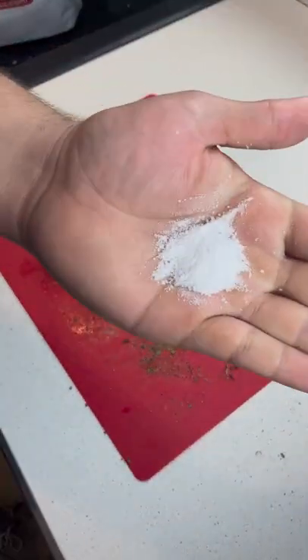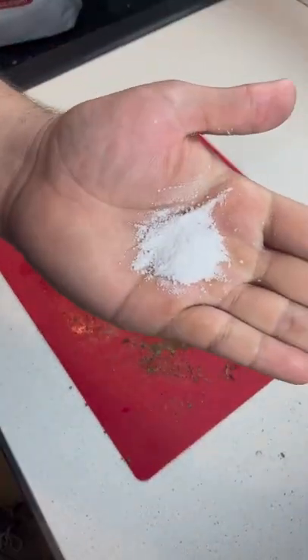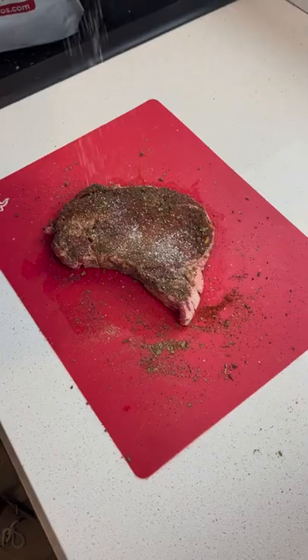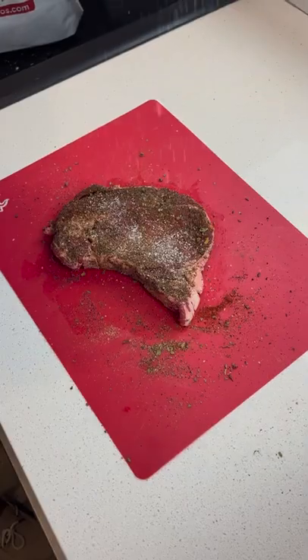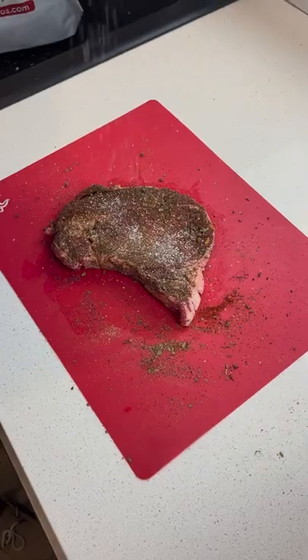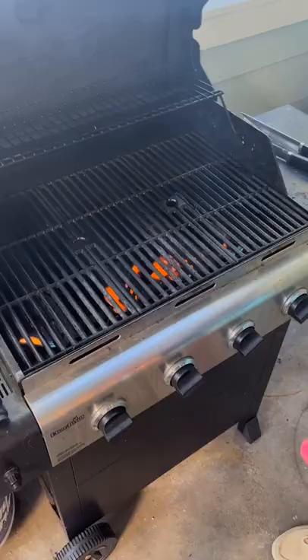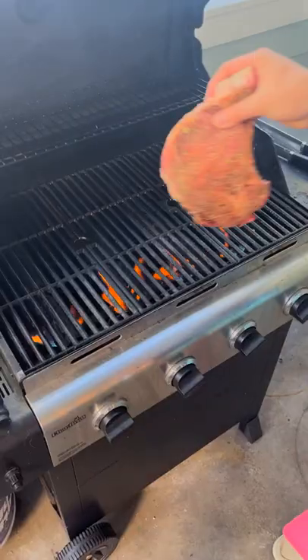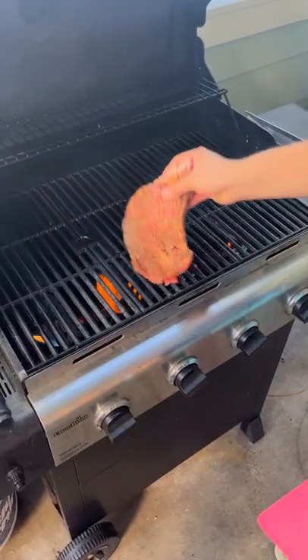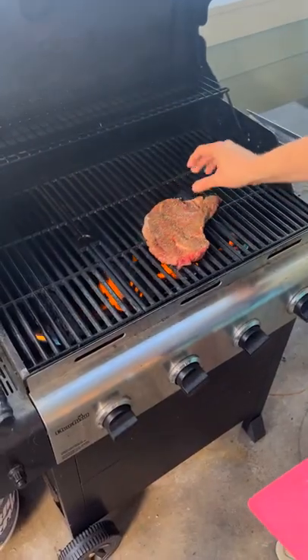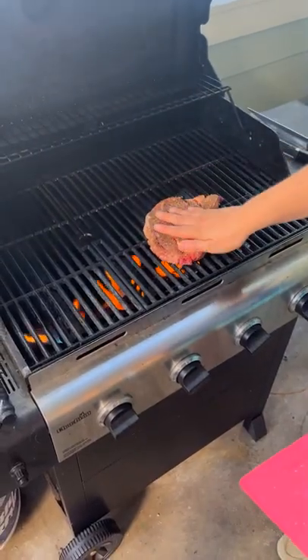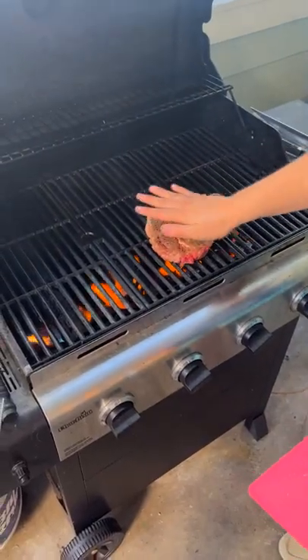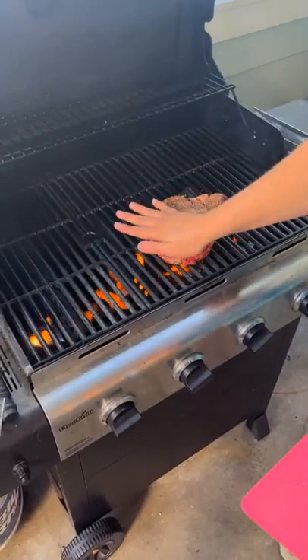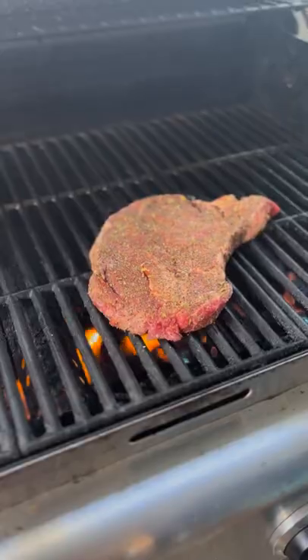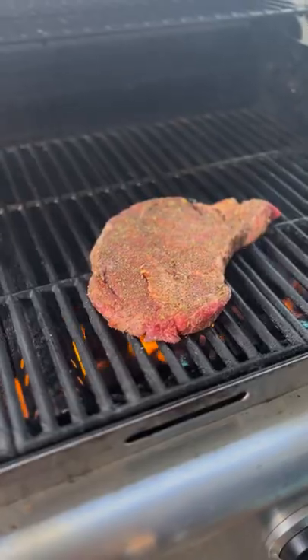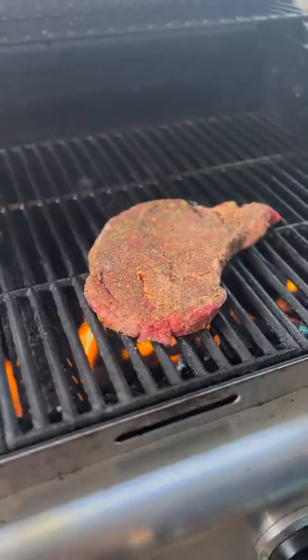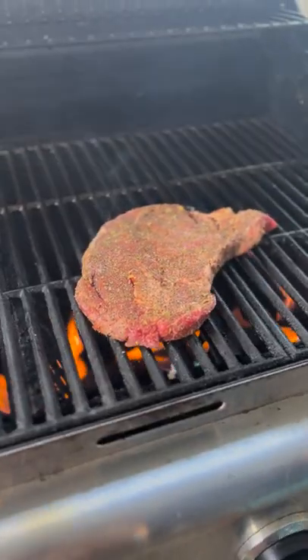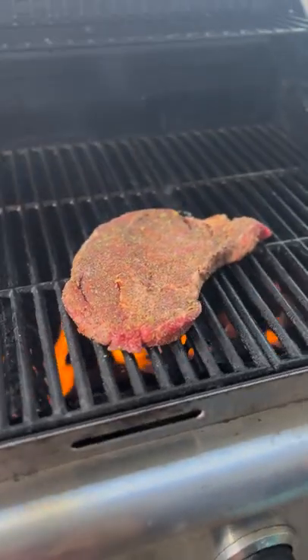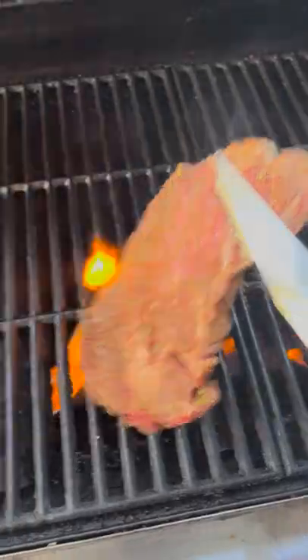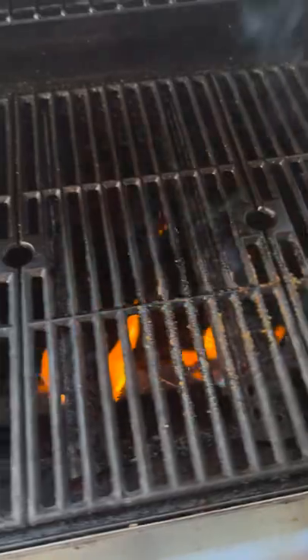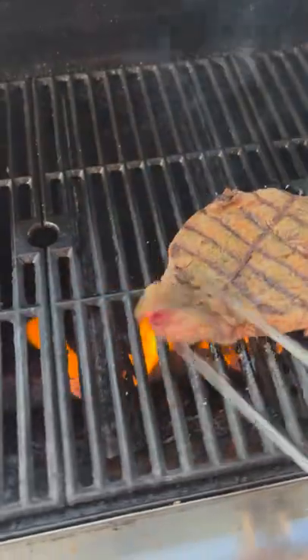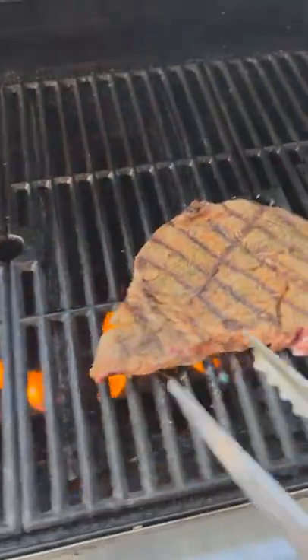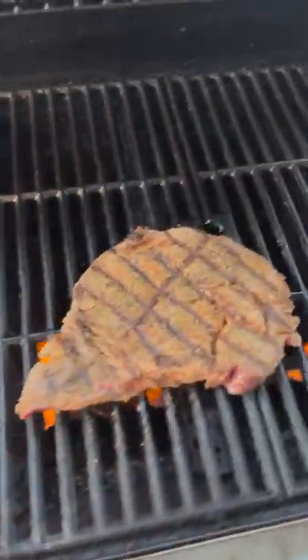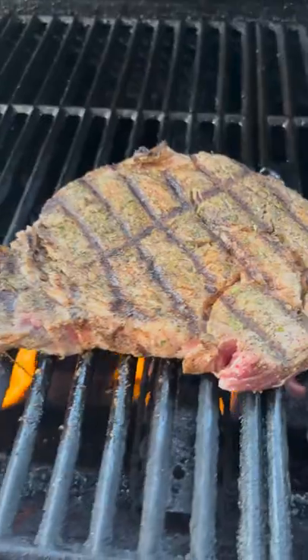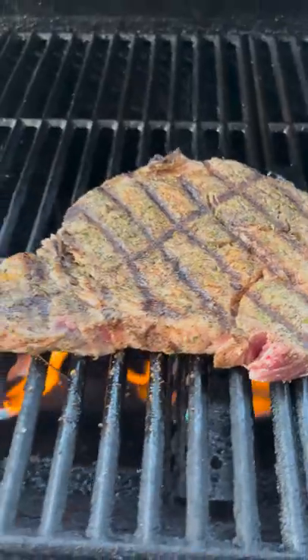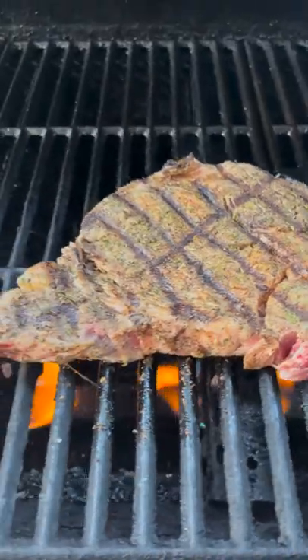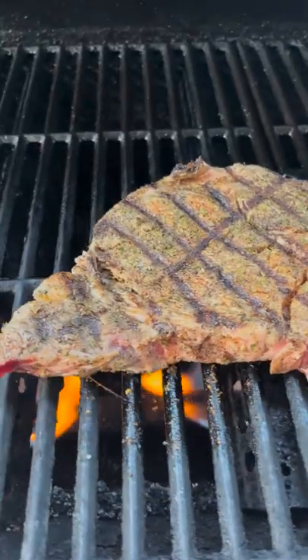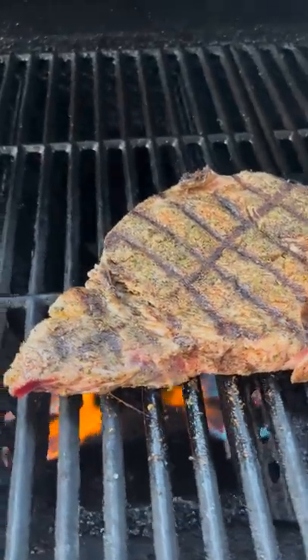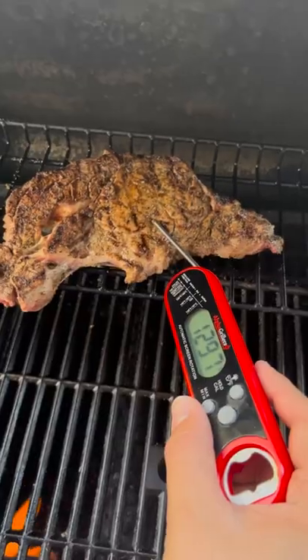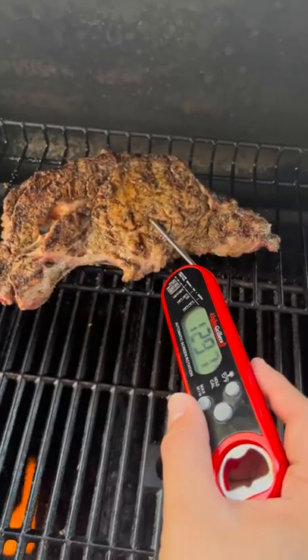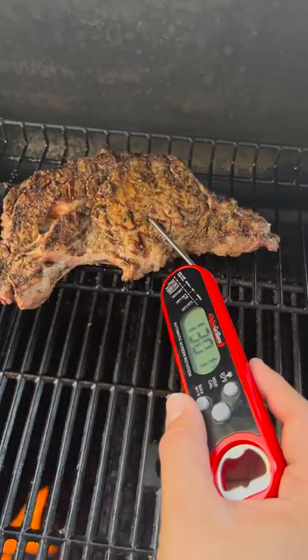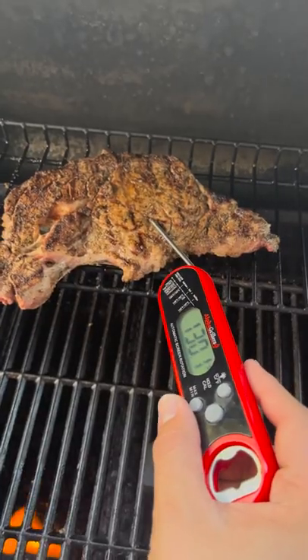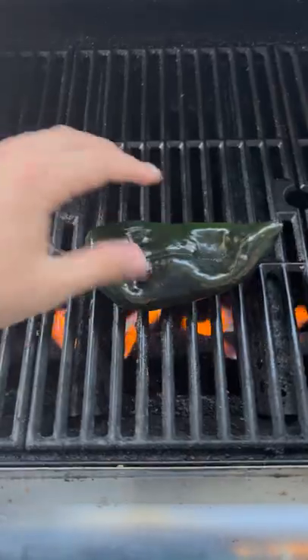Once that's all seasoned up, you're going to toss it on the grill. We're going to get a nice sear on both sides and then pull it at 130 degrees. It should be on the rarer side because it's going to cook more in the quesadilla.